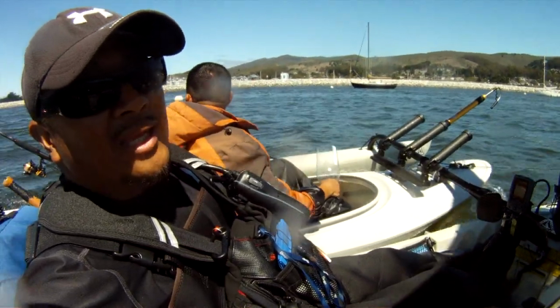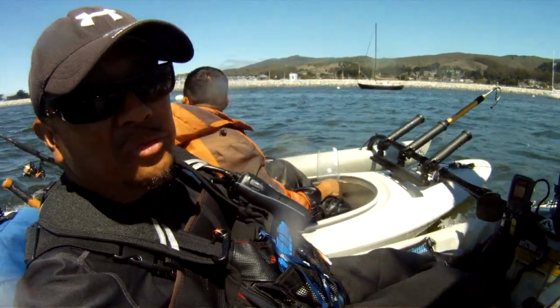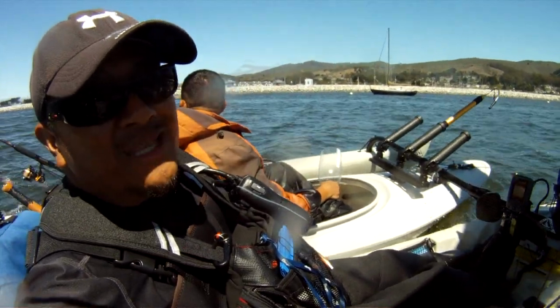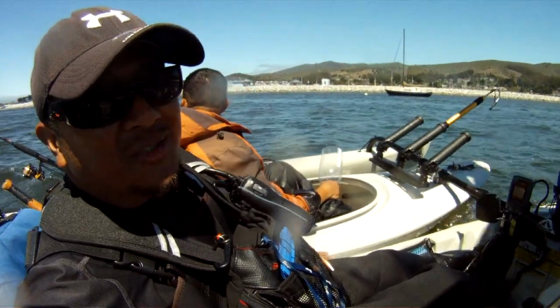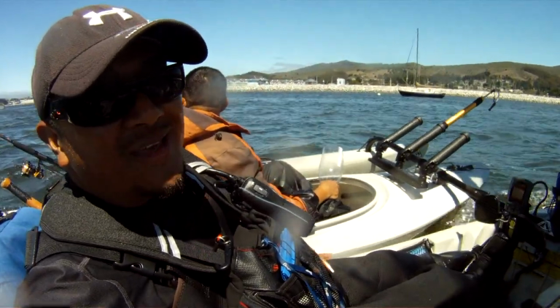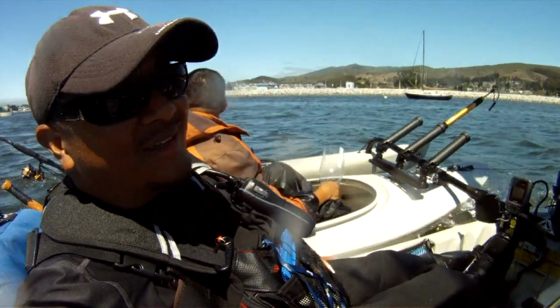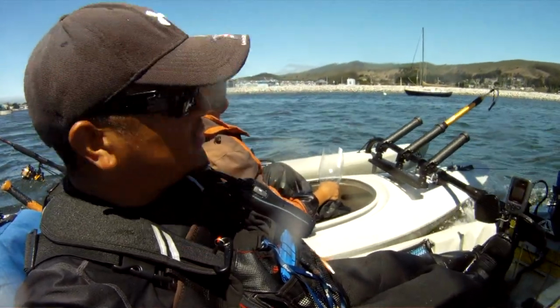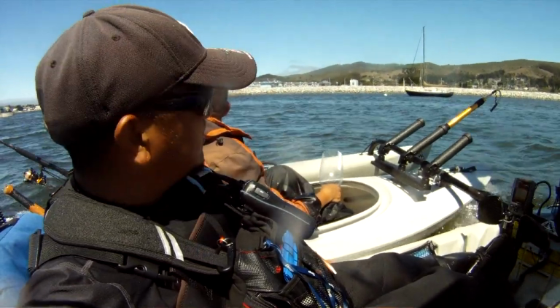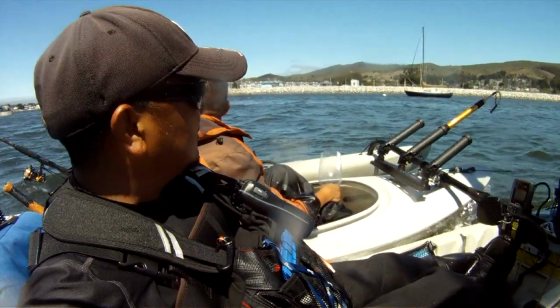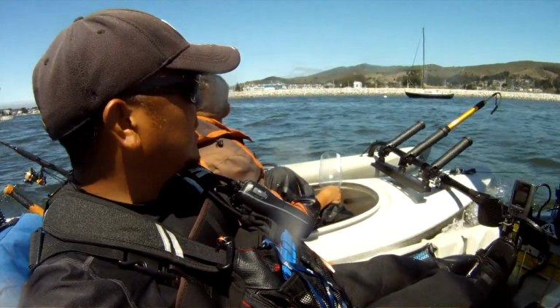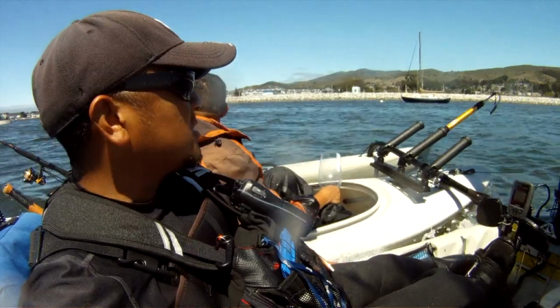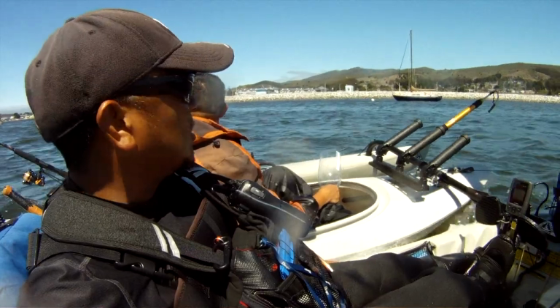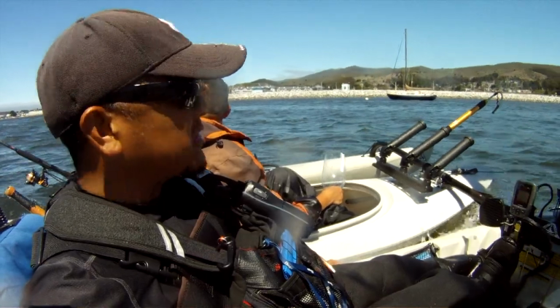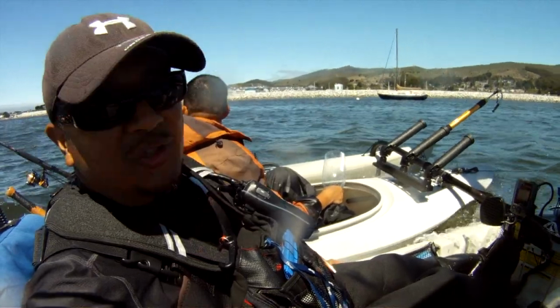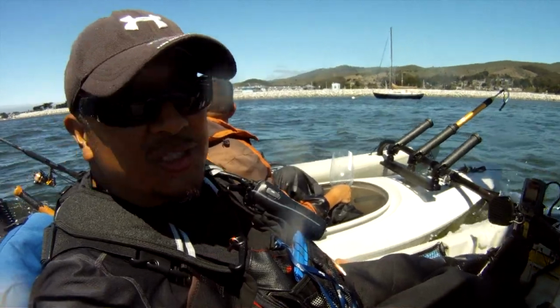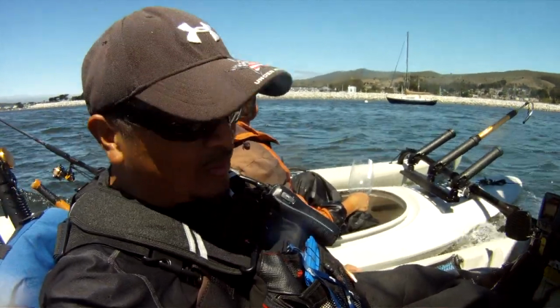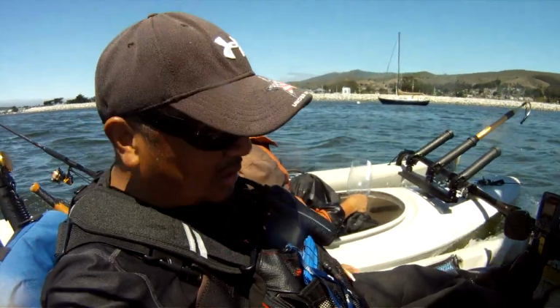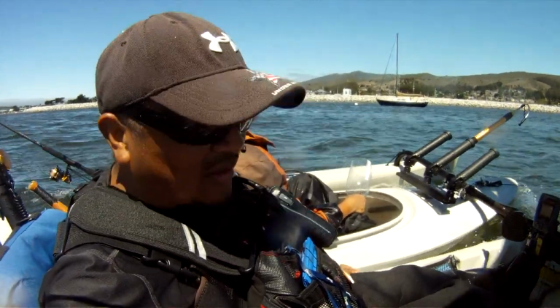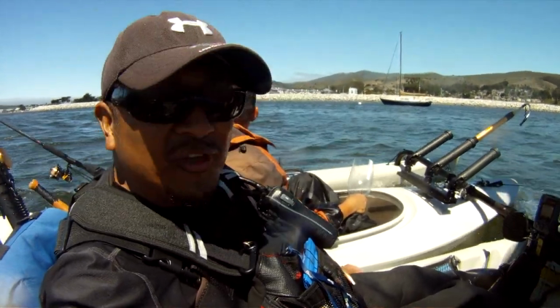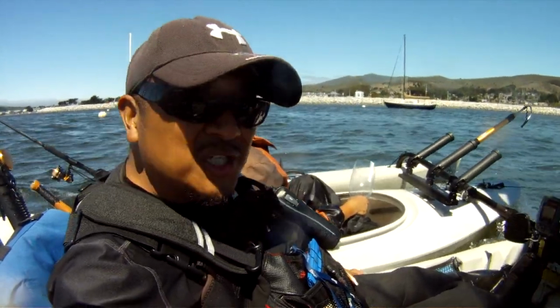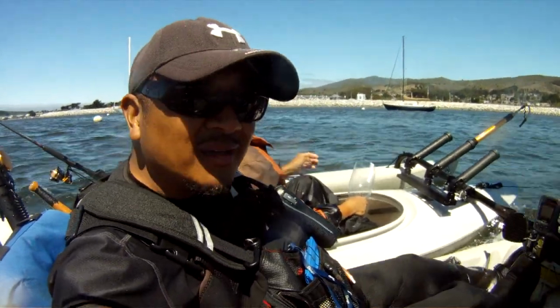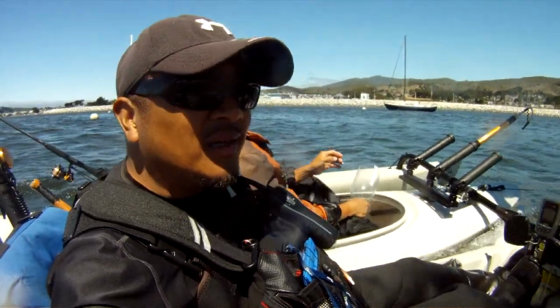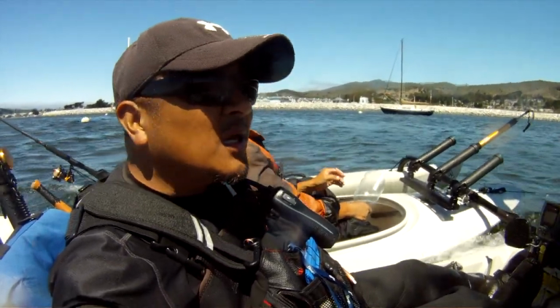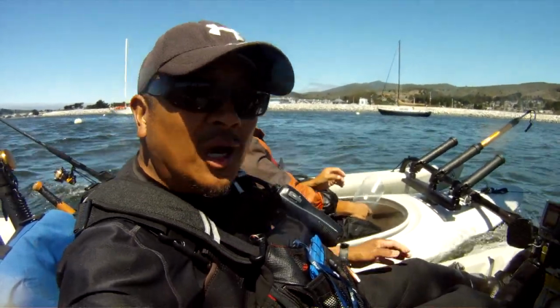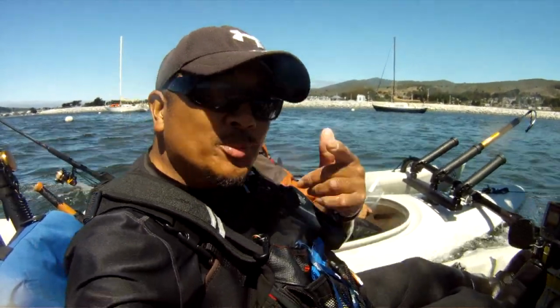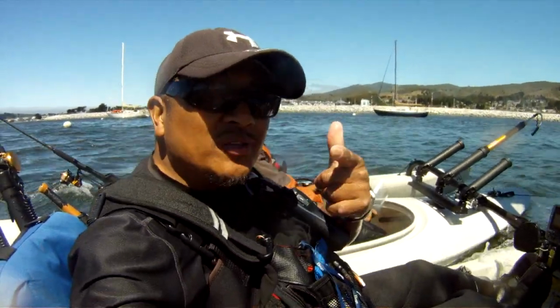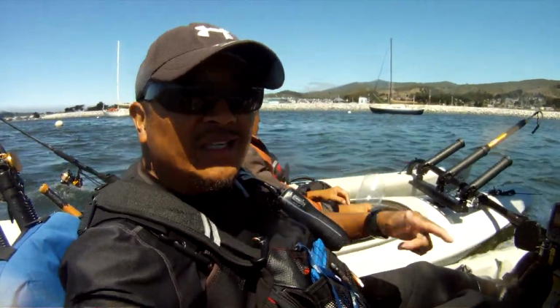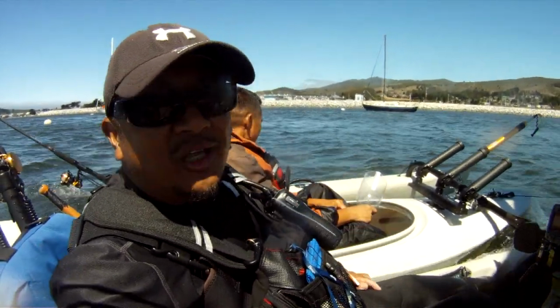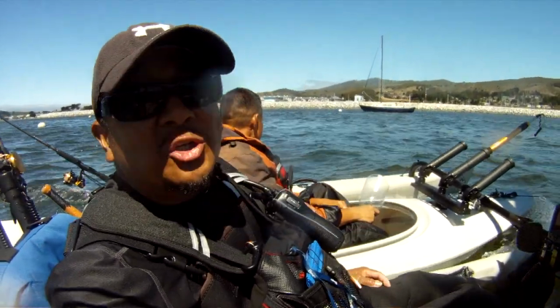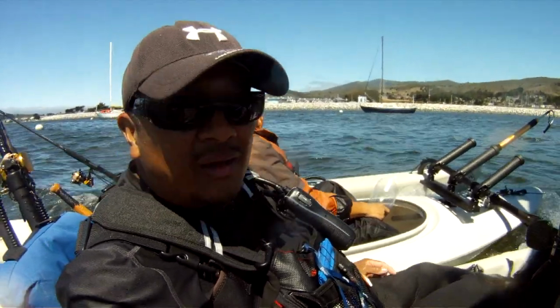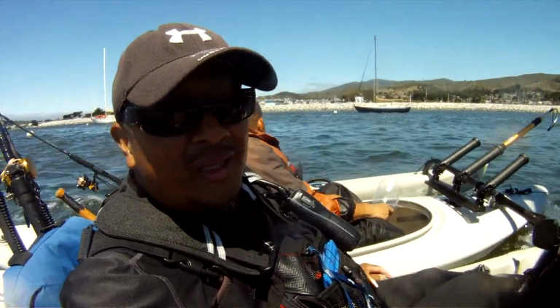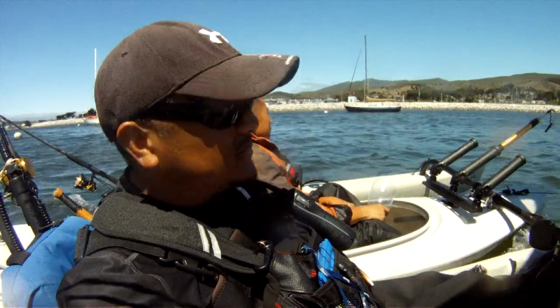I got two guys on the kayak now, so he's having a good time. We caught a lot of fish, and I hope to see you guys later — I'll show you how I made it.